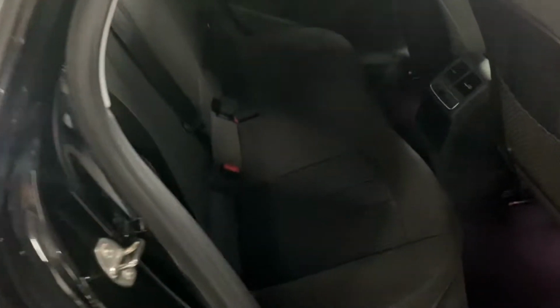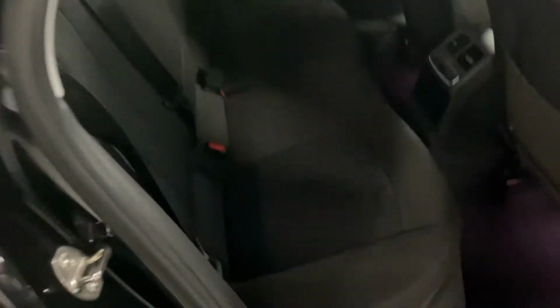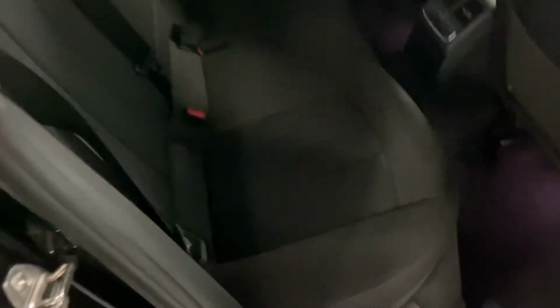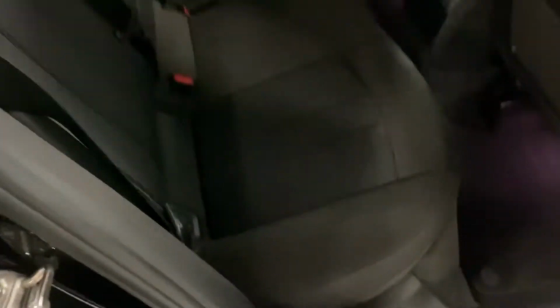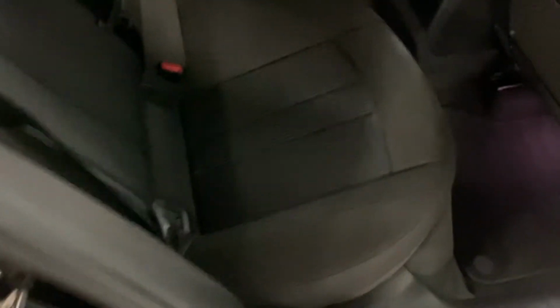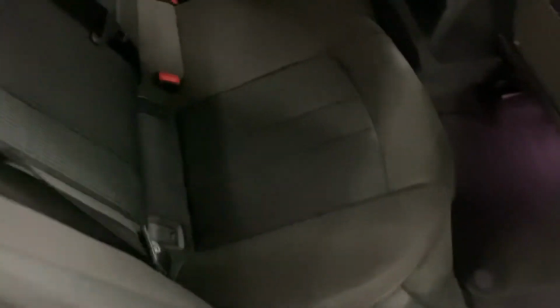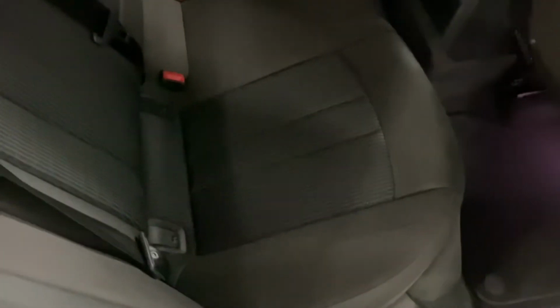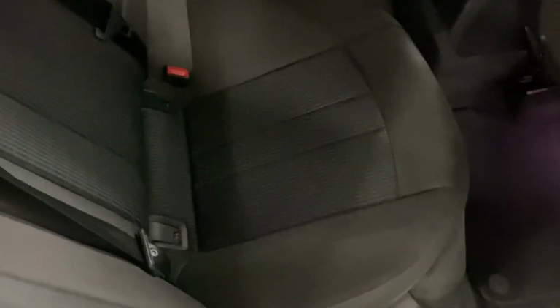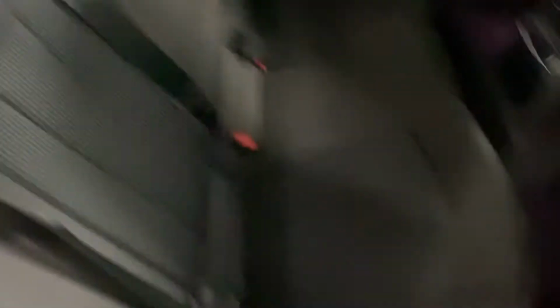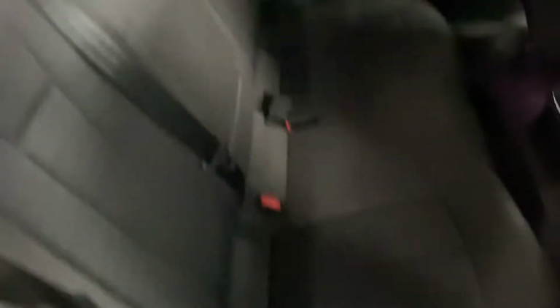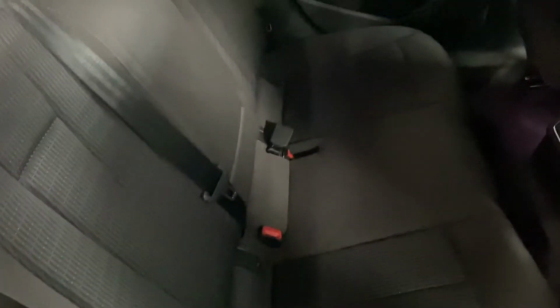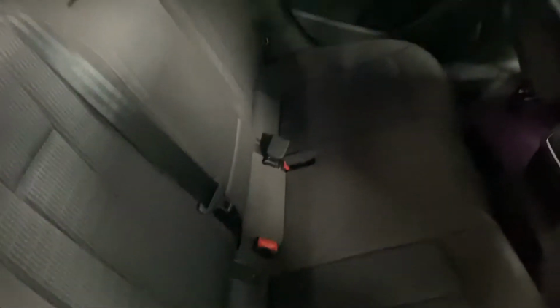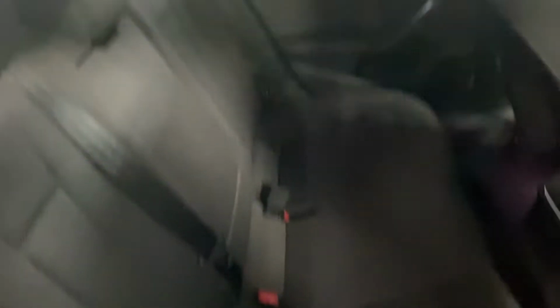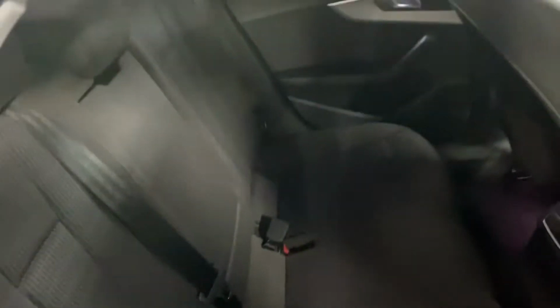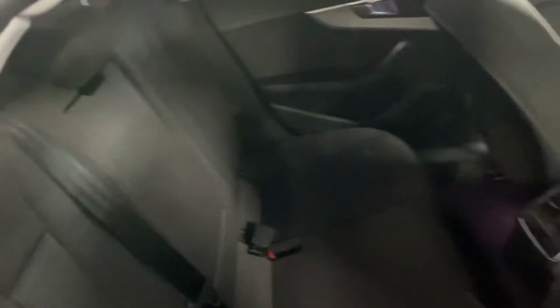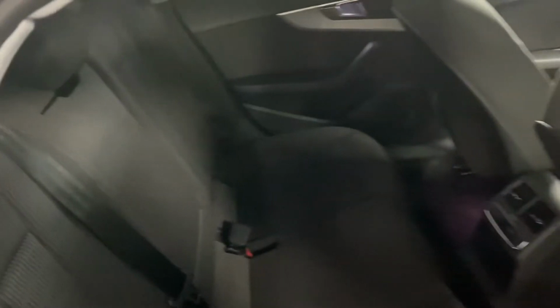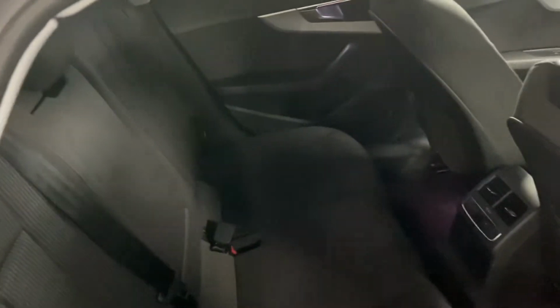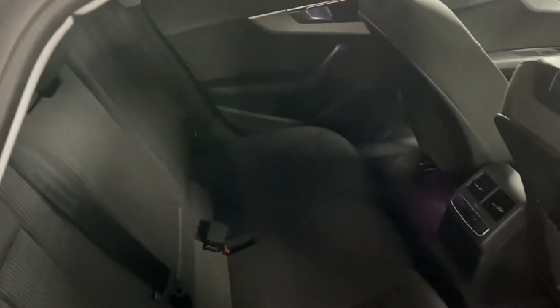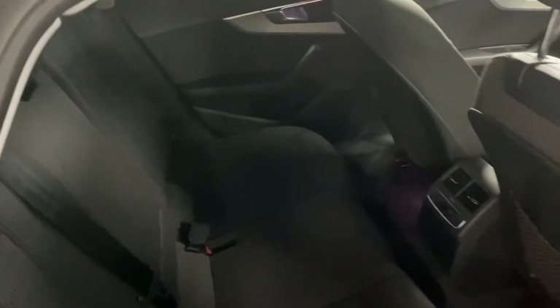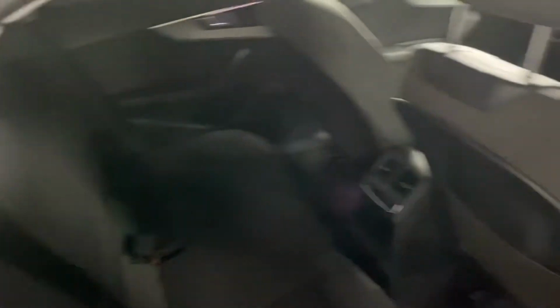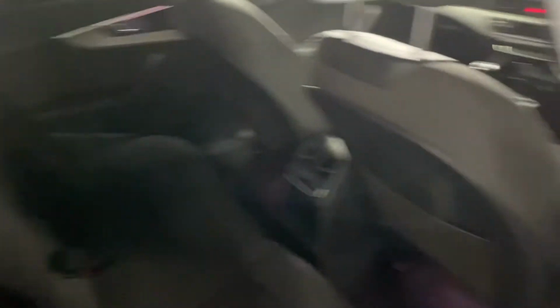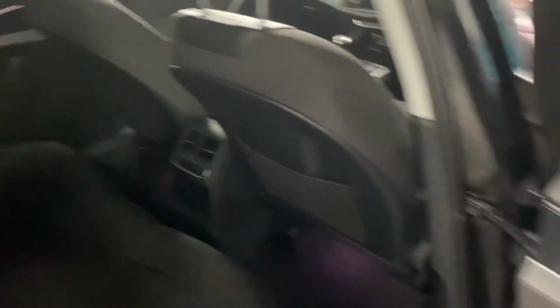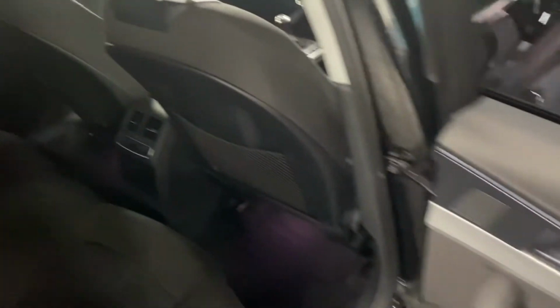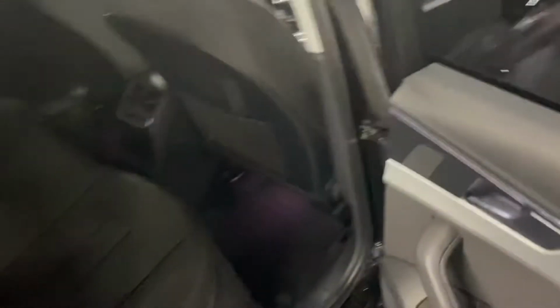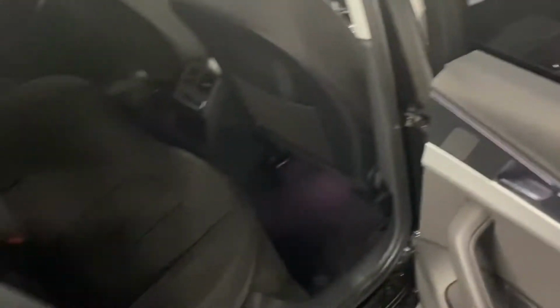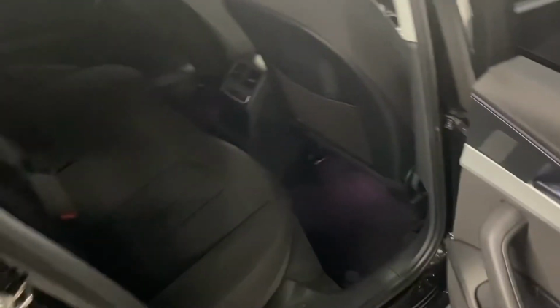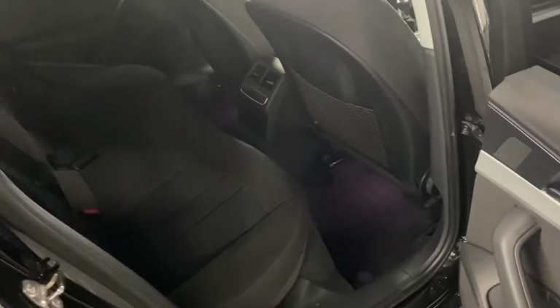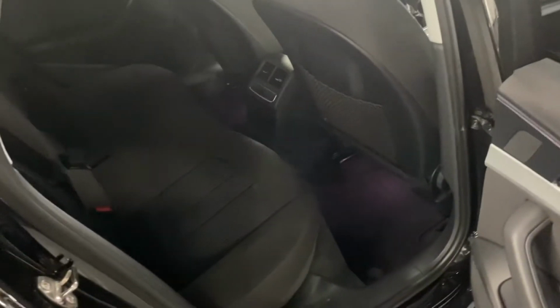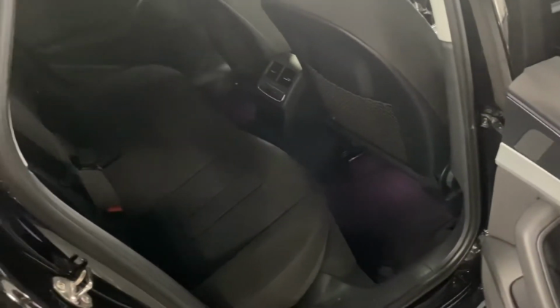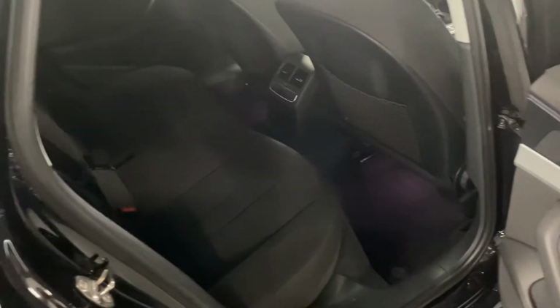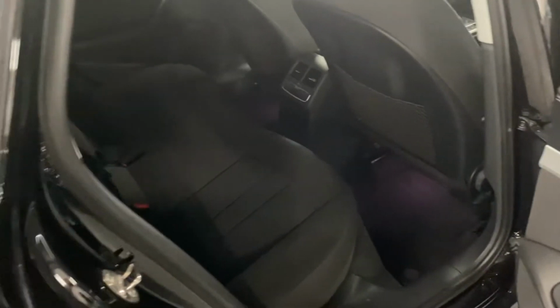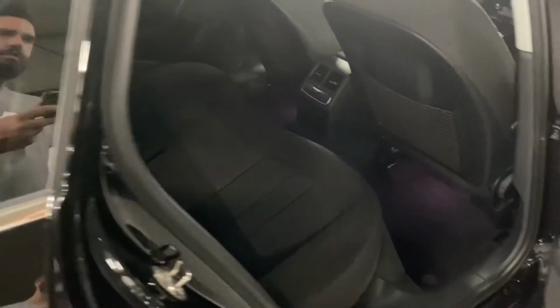Nice ISOFIX on the two outer rear seats, as you do on most cars nowadays. And again, nice and clean and tidy in the back there.